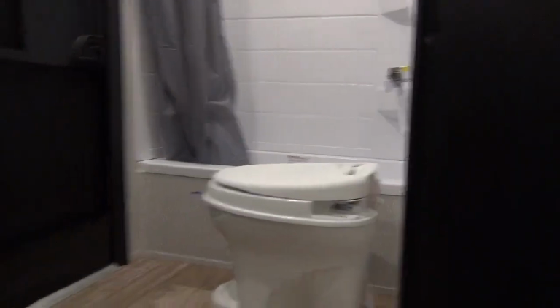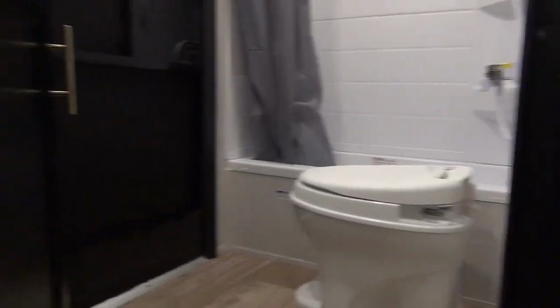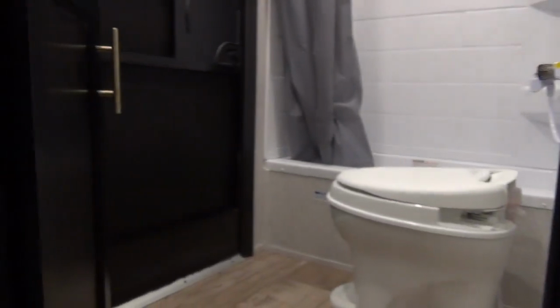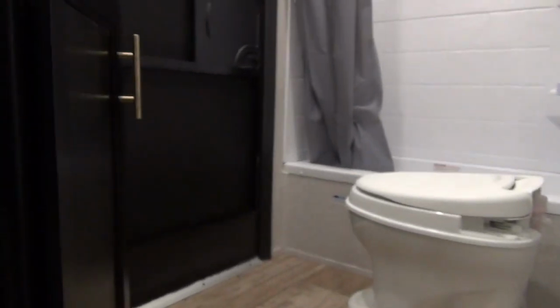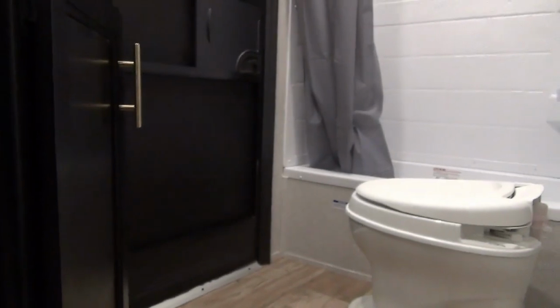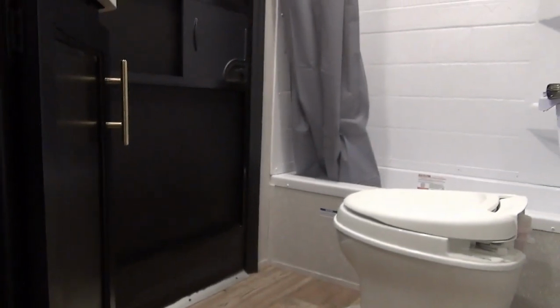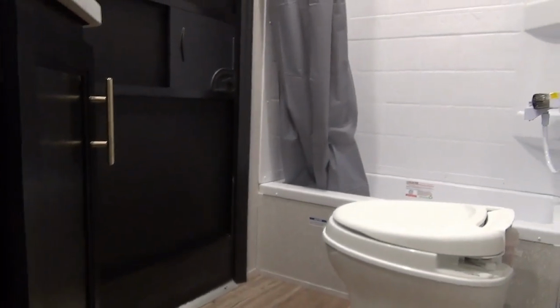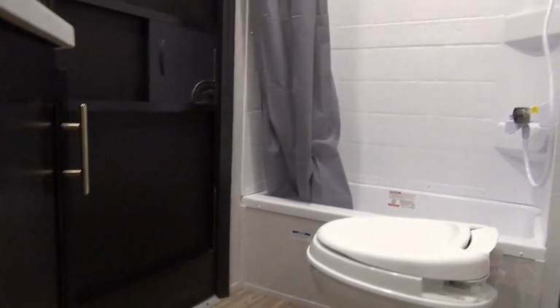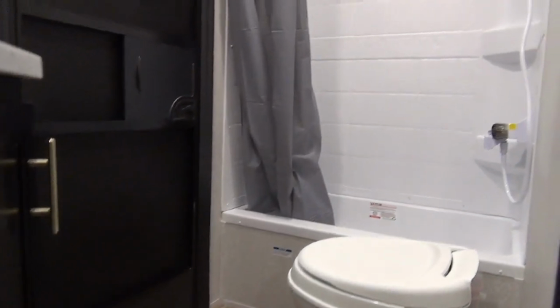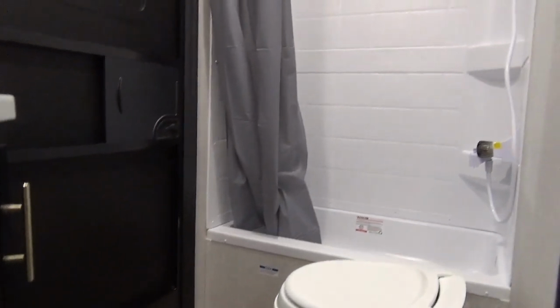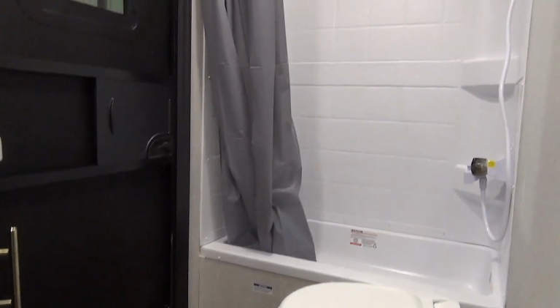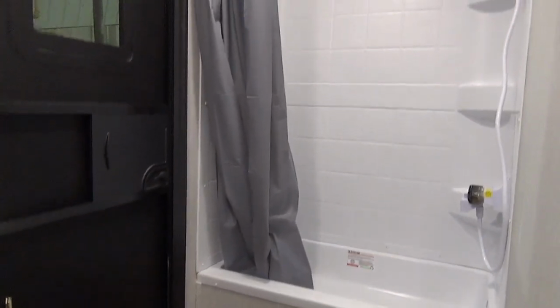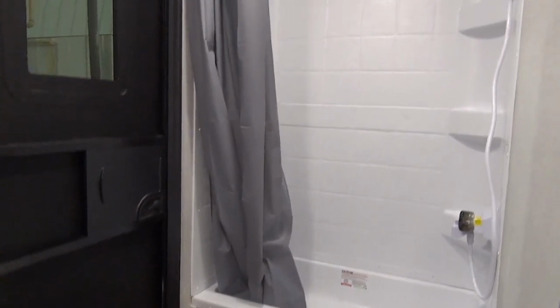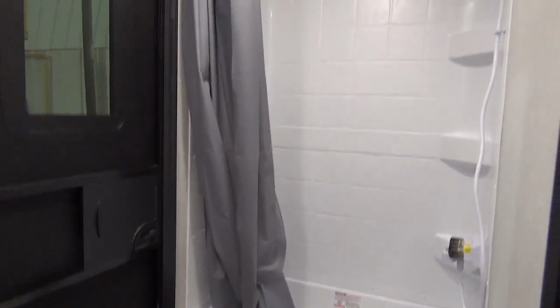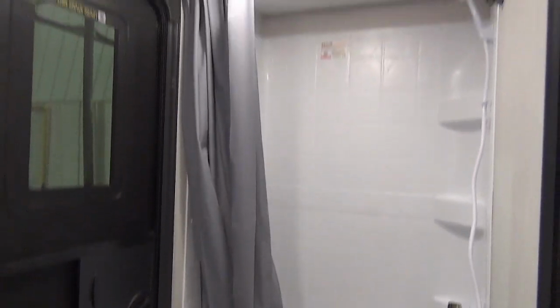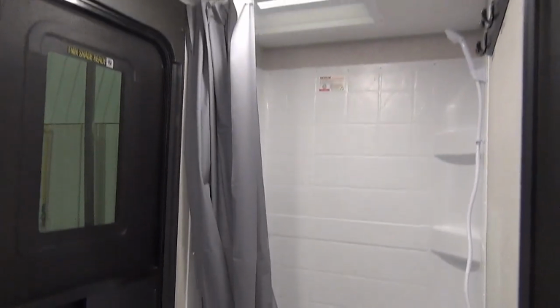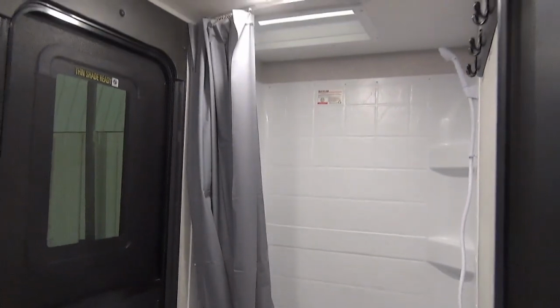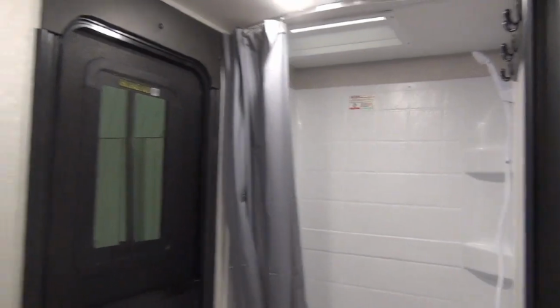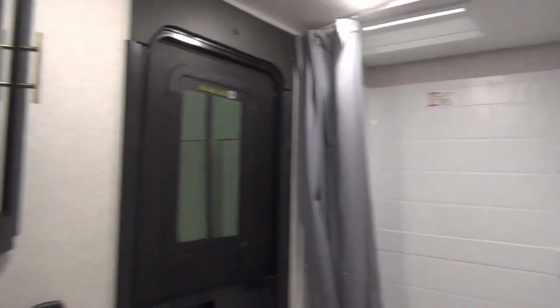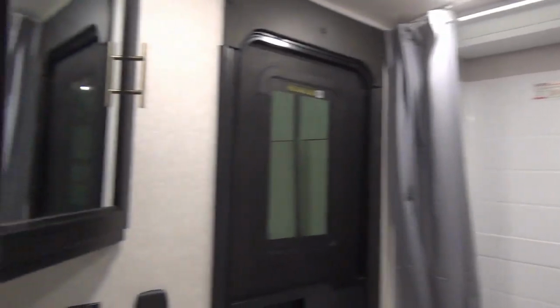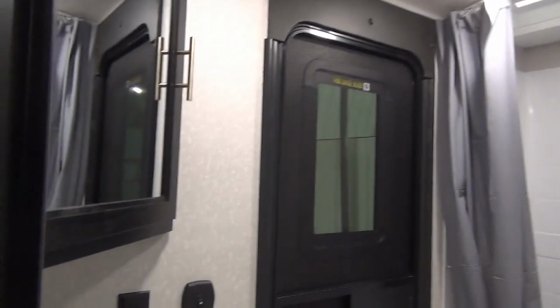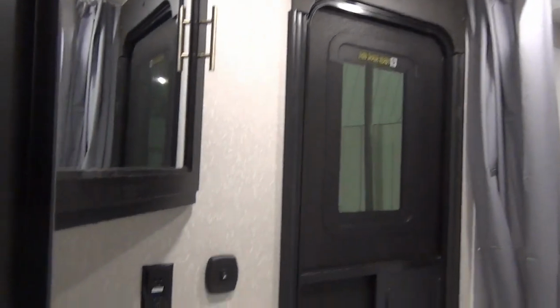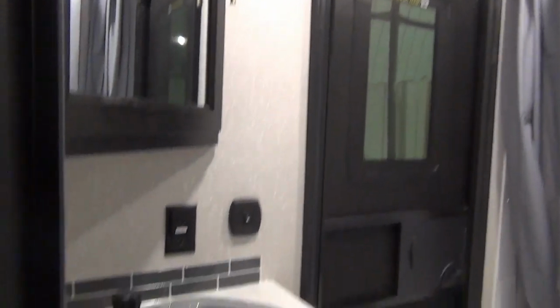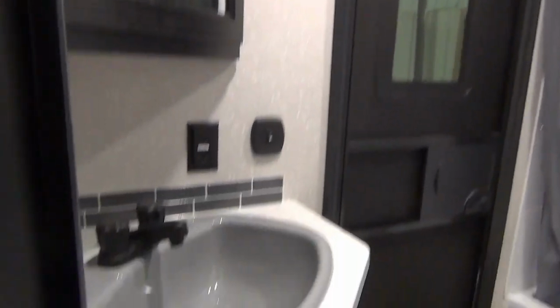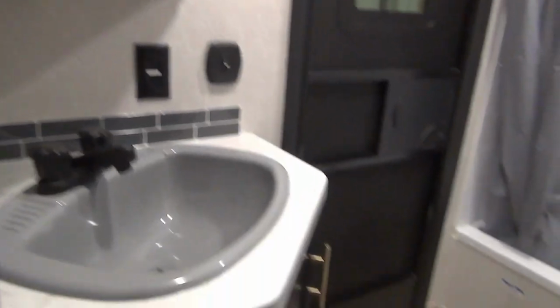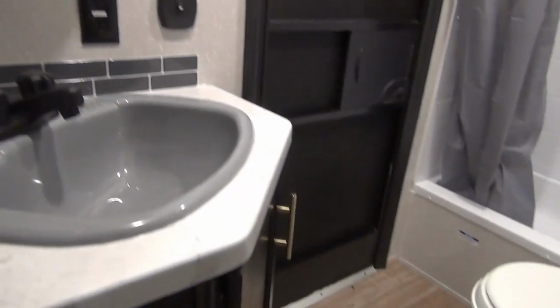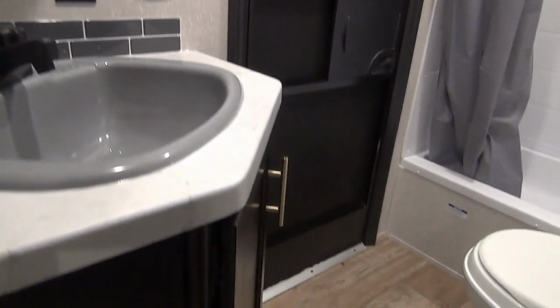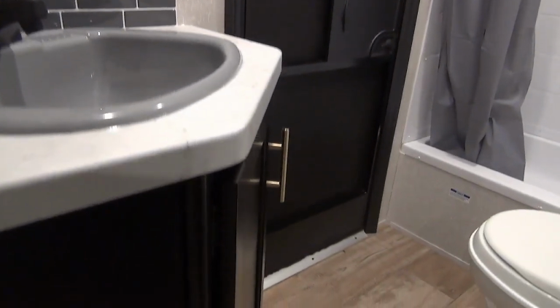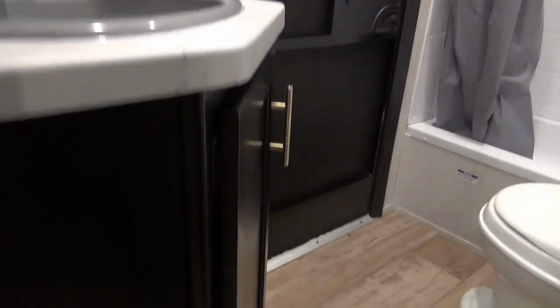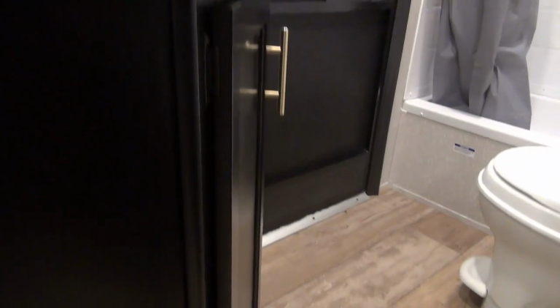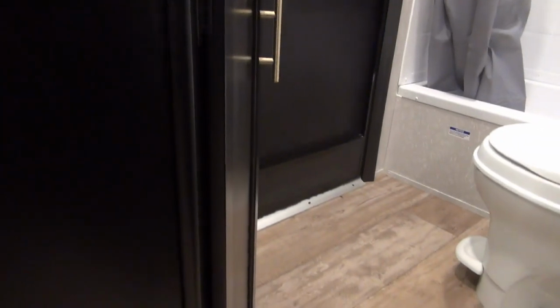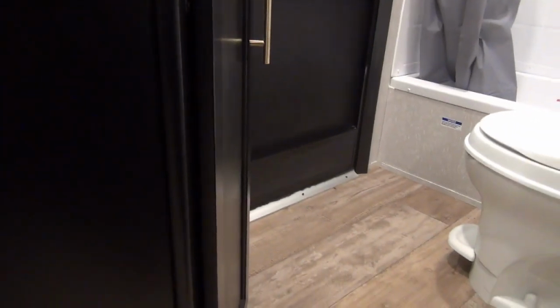In your washroom, we have the foot flush toilet, your tub and shower combo, and then your sink, vanity, and medicine cabinet. And as I mentioned before, there's that exterior door to the outside.